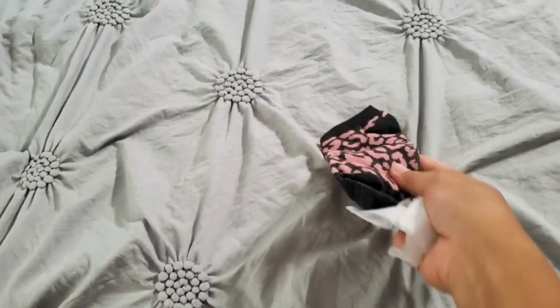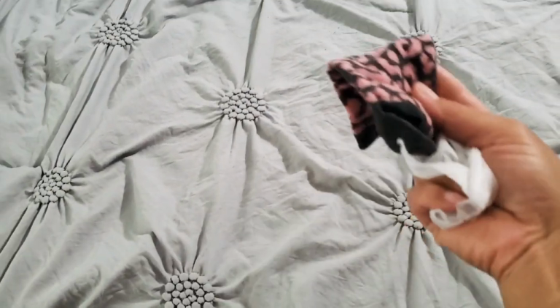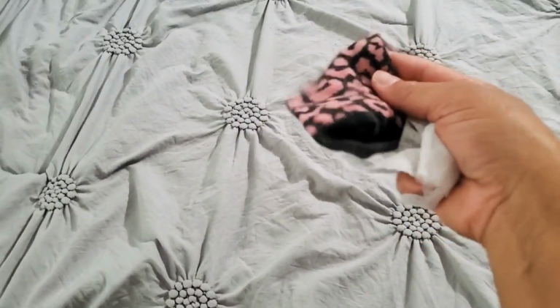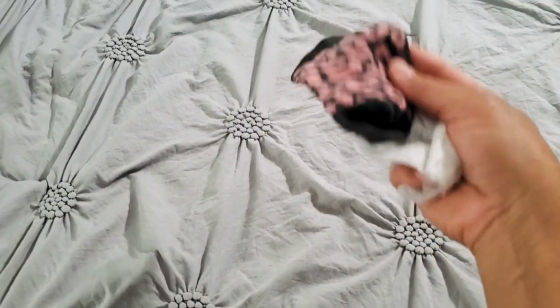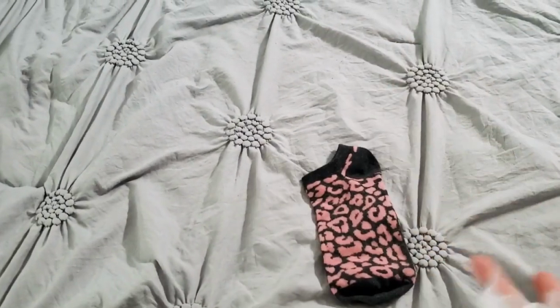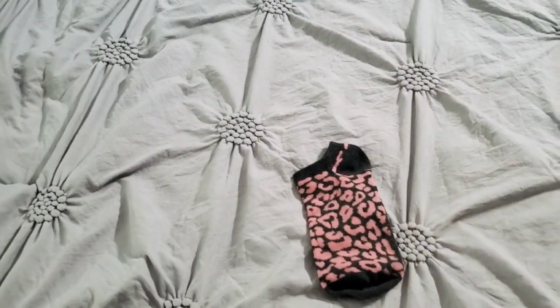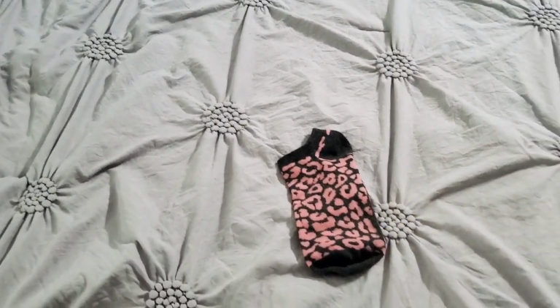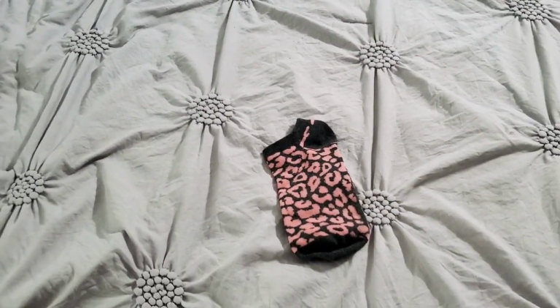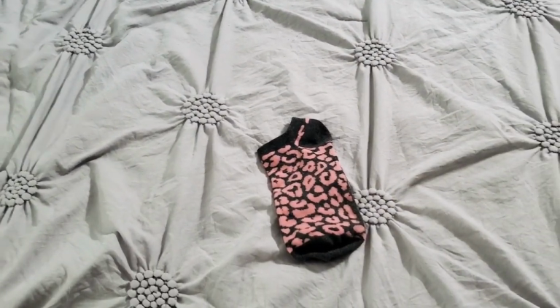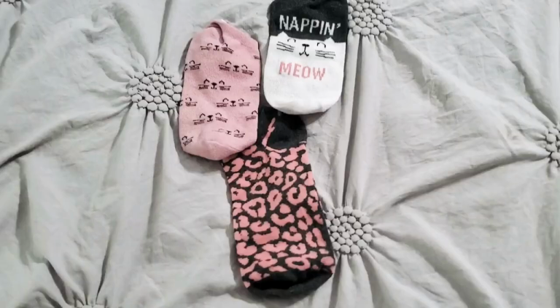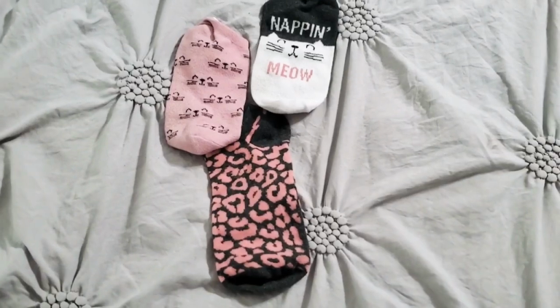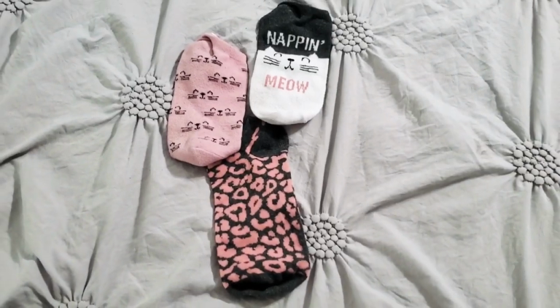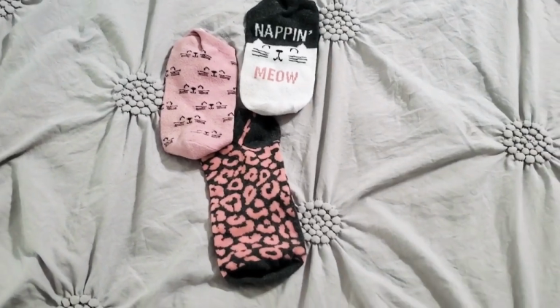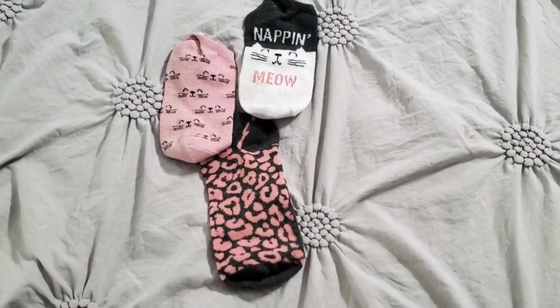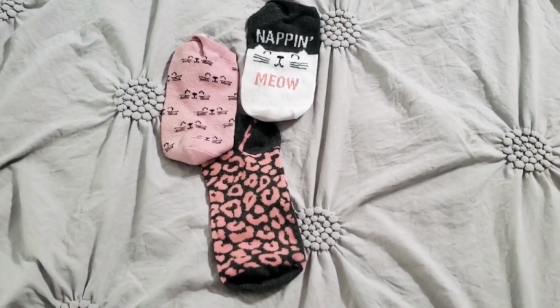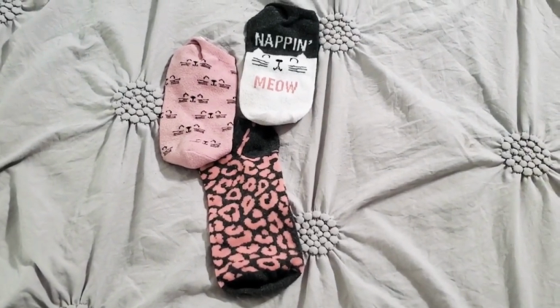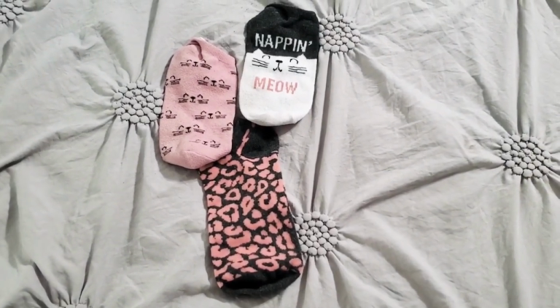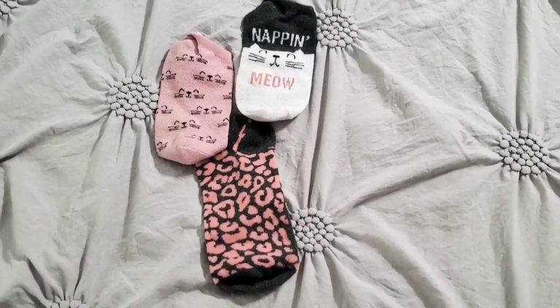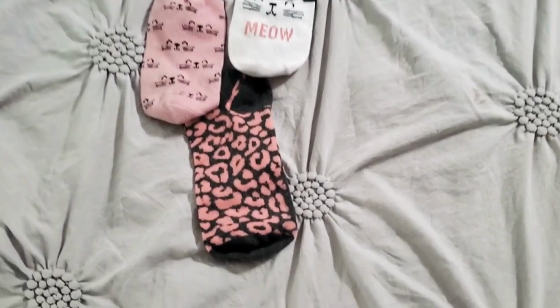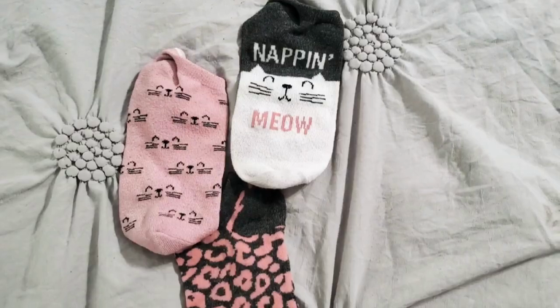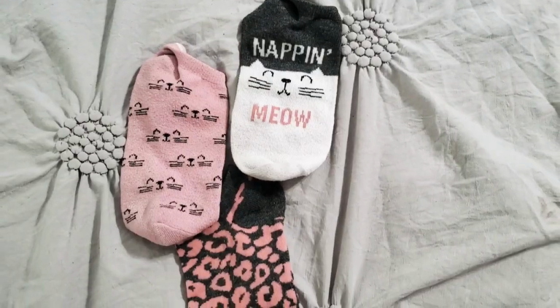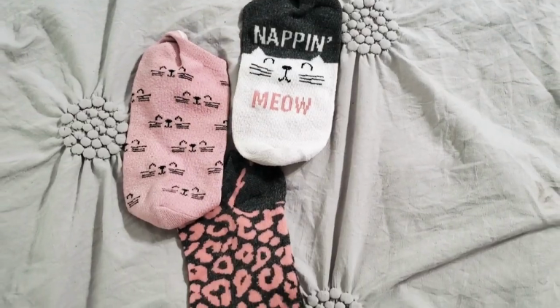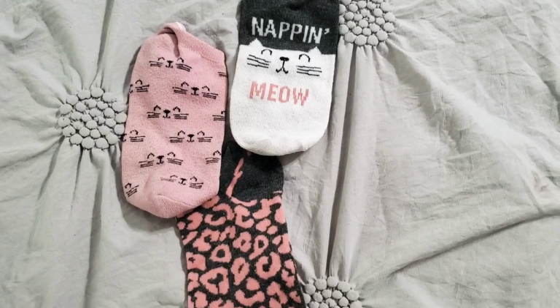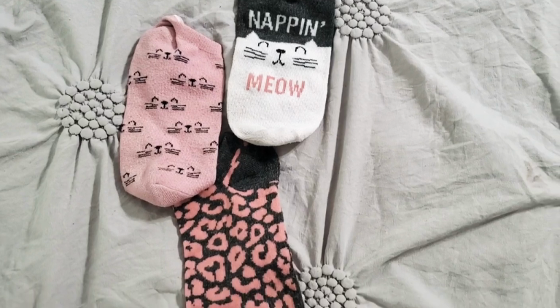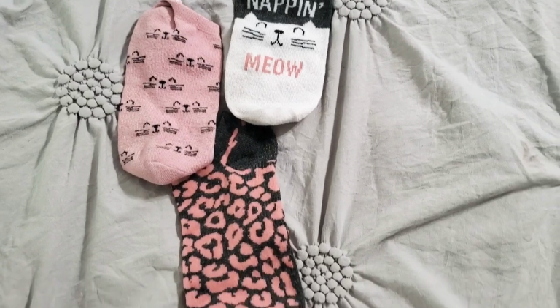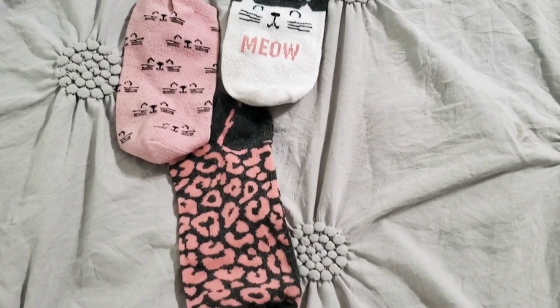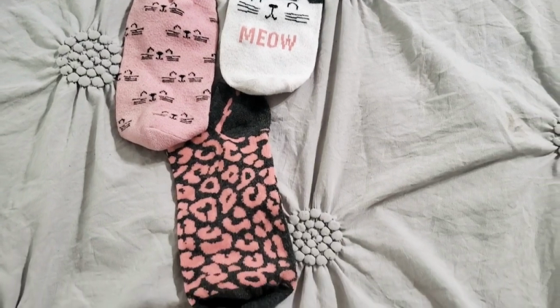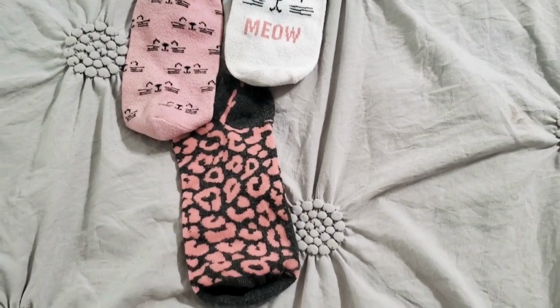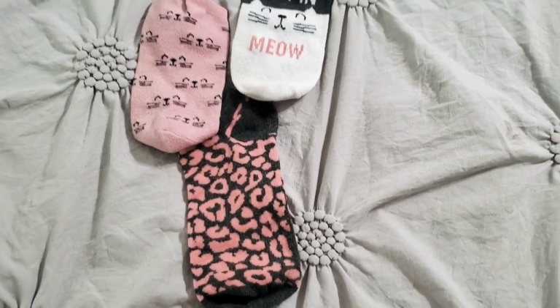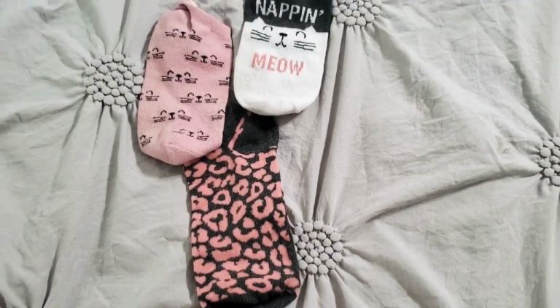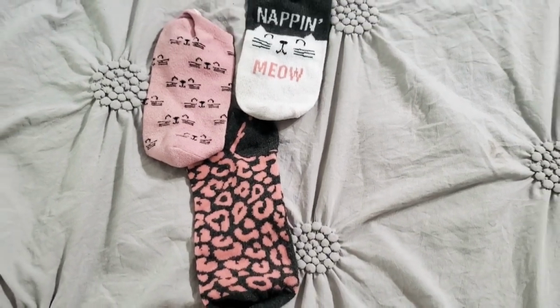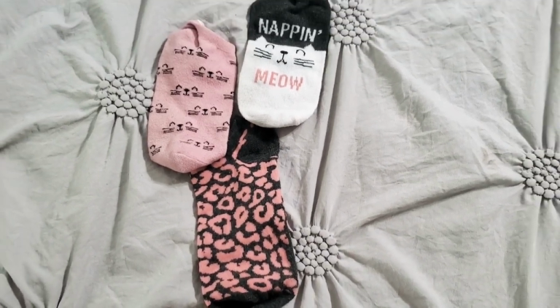How does this happen? How is there just one sock? None of these socks matched, although they were all washed in pairs. Riddle me that, Batman.